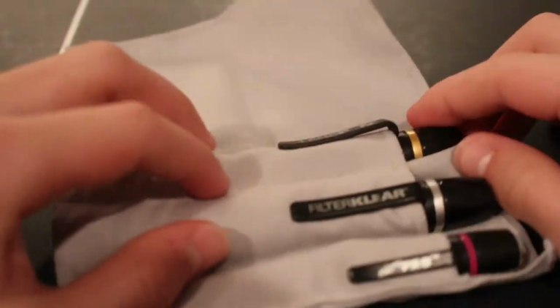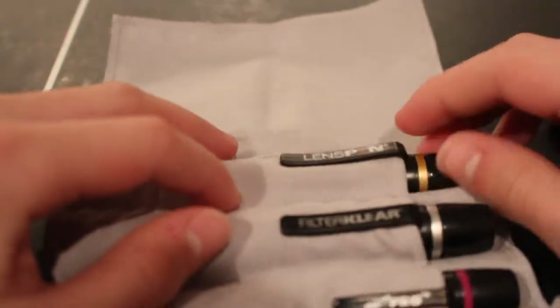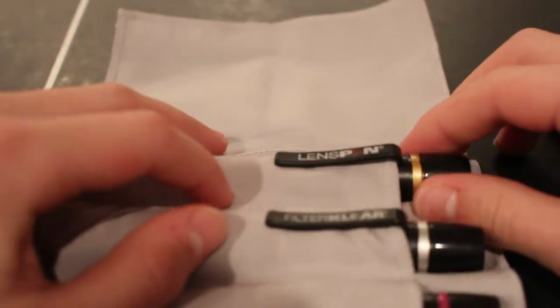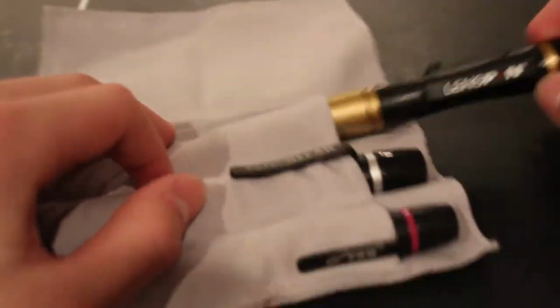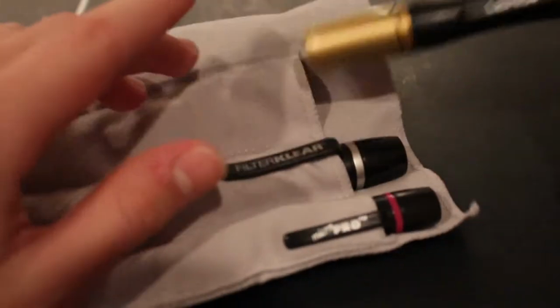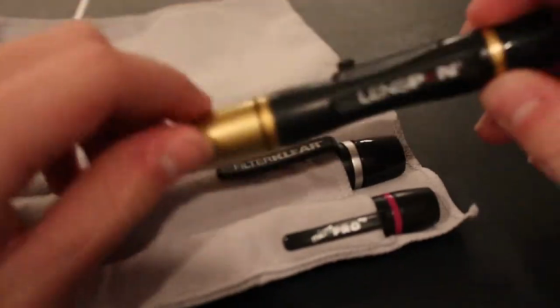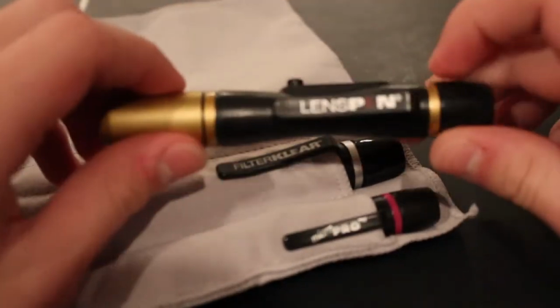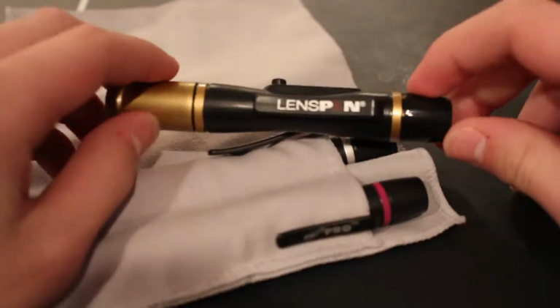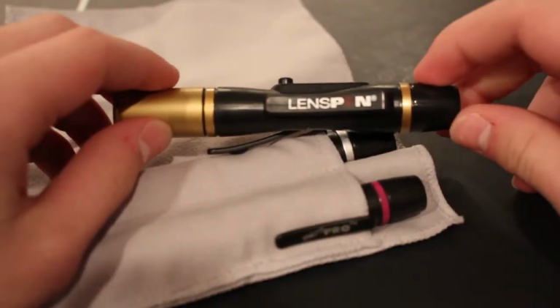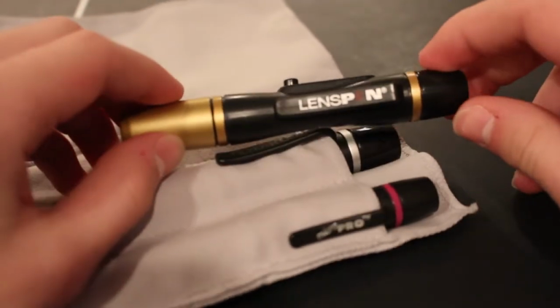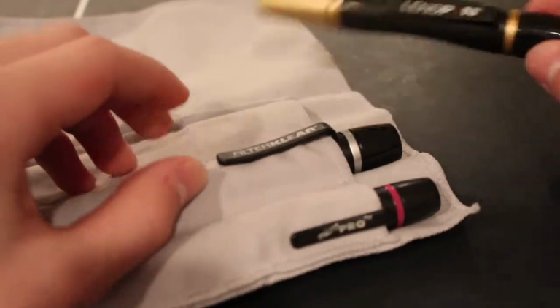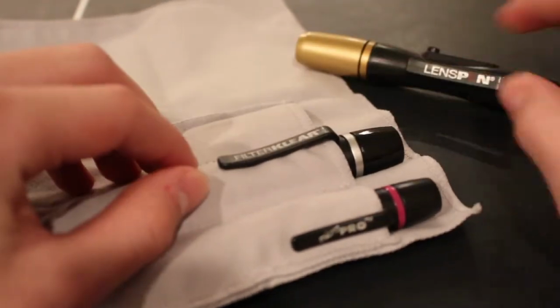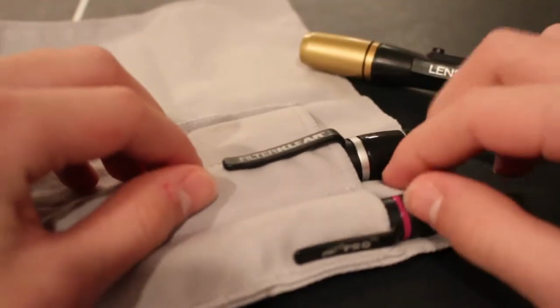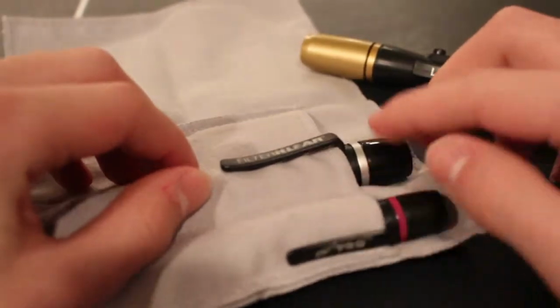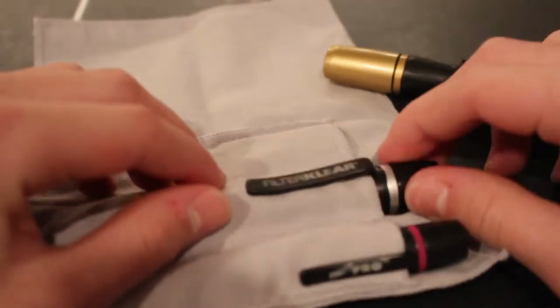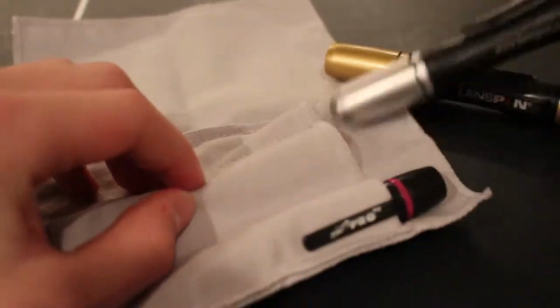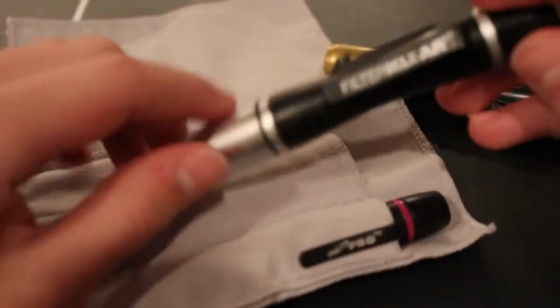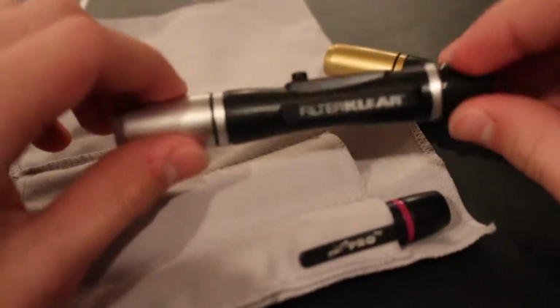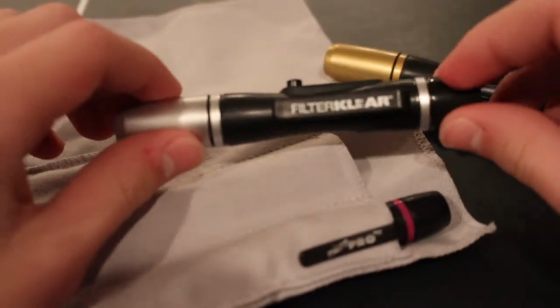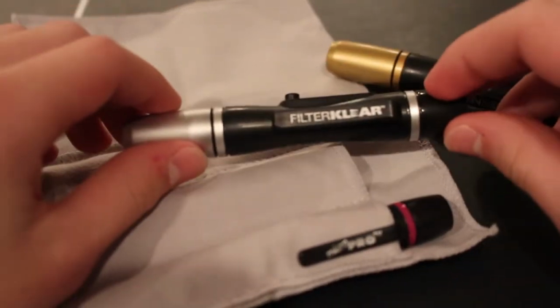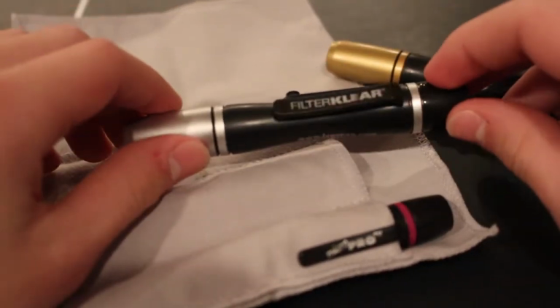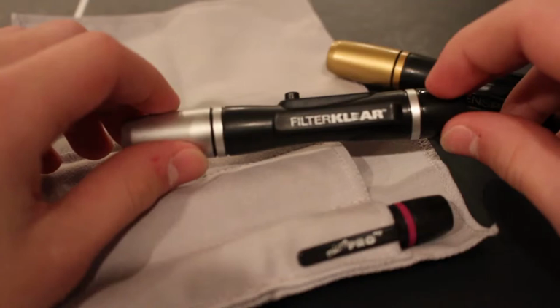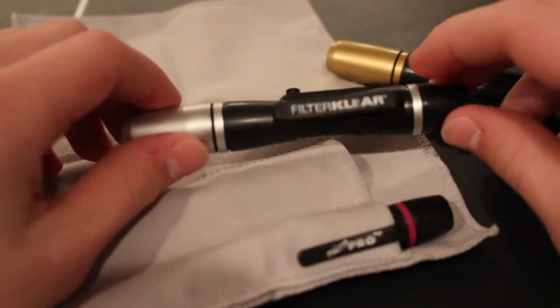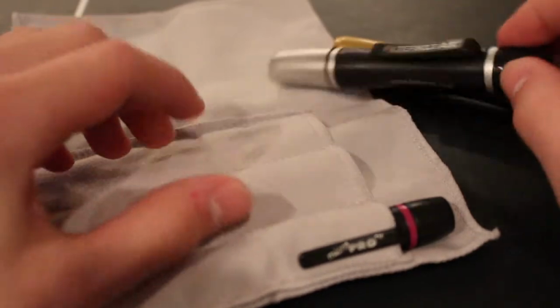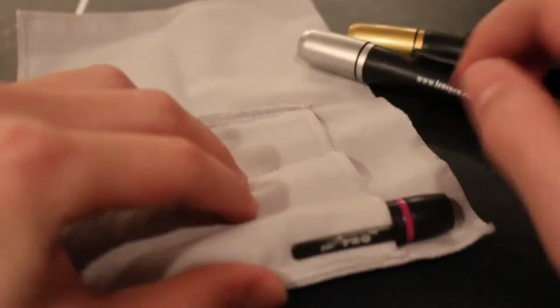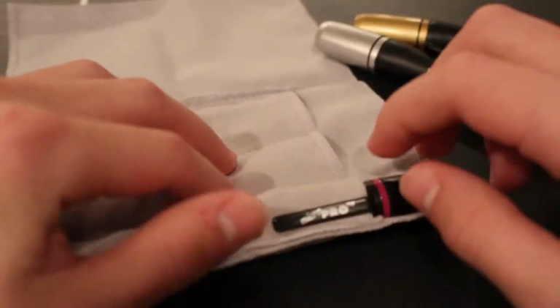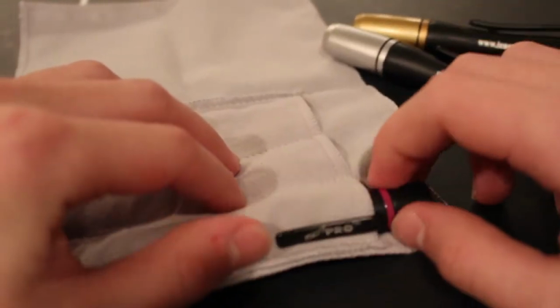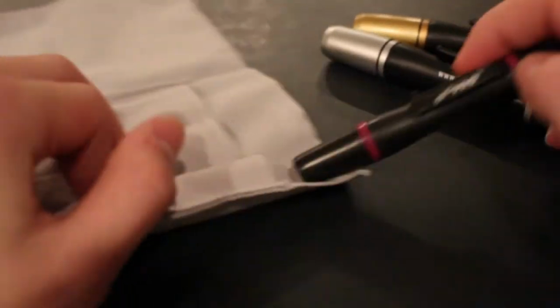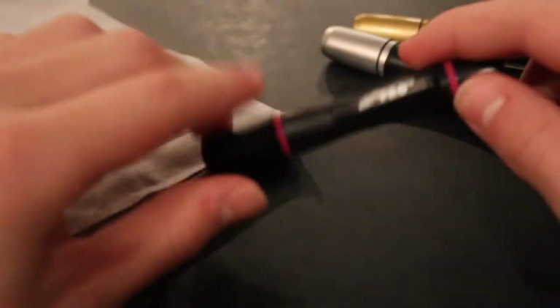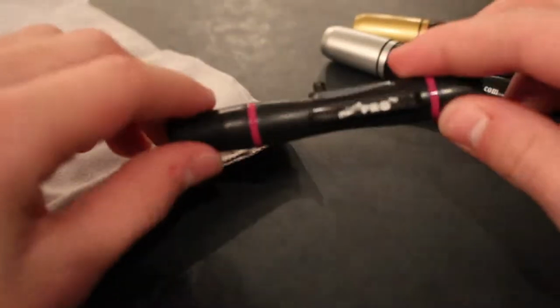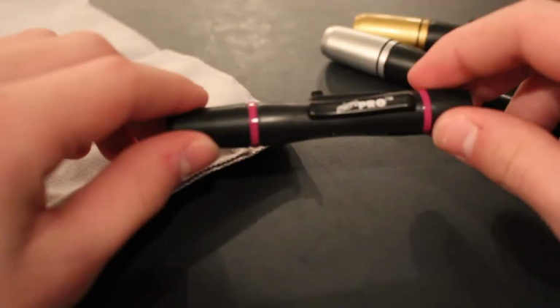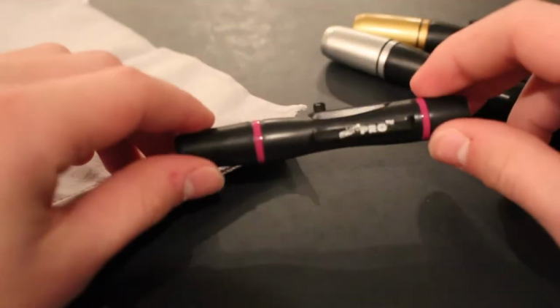It comes with three lens cleaning pens: one of them being the Lens Pen Original, the Lens Pen Filter Clear, and the Lens Pen Mini Pro.